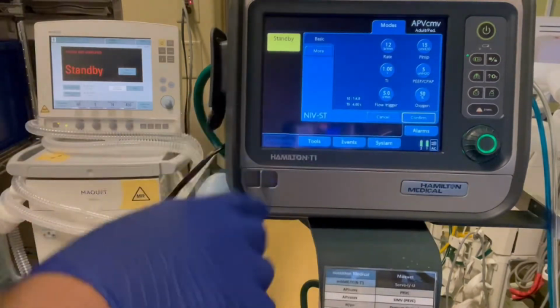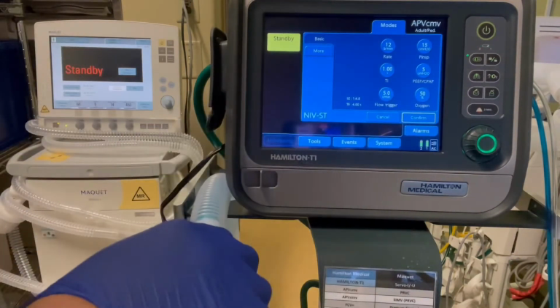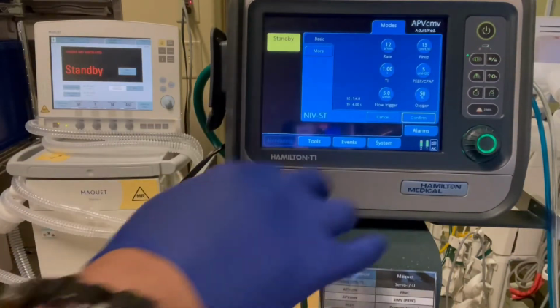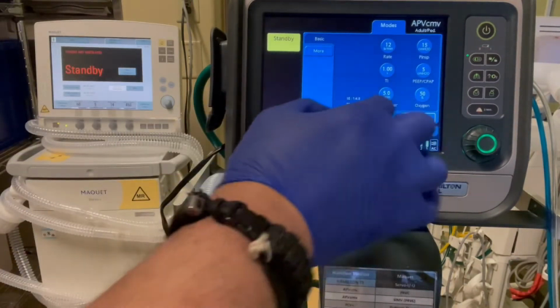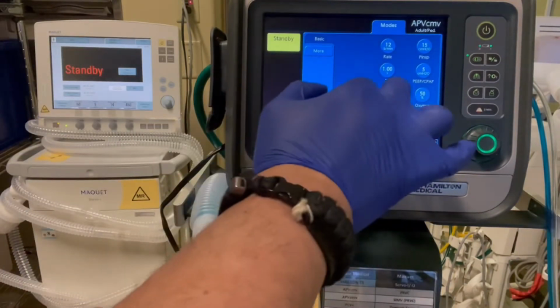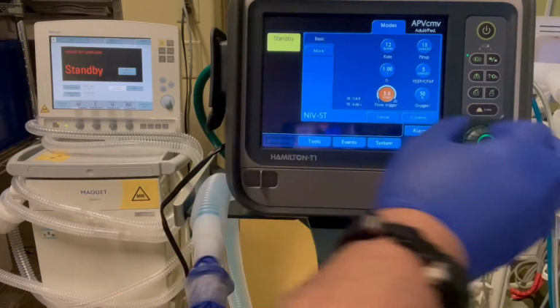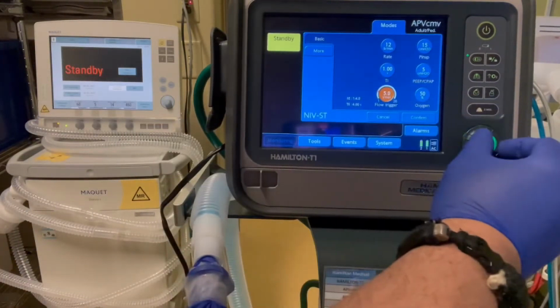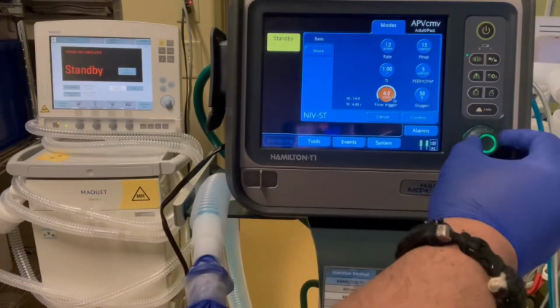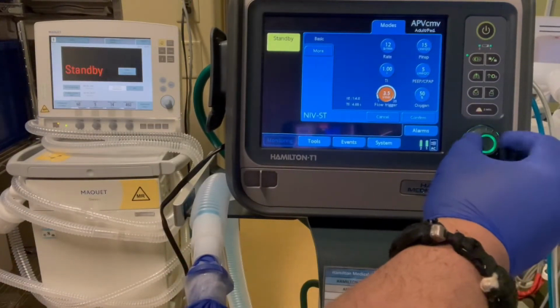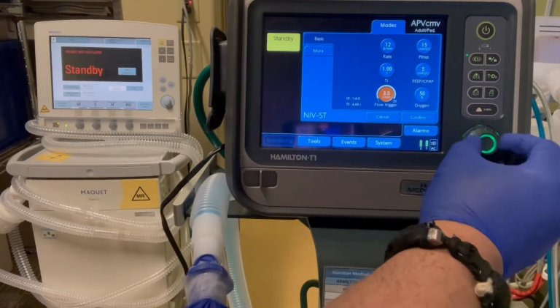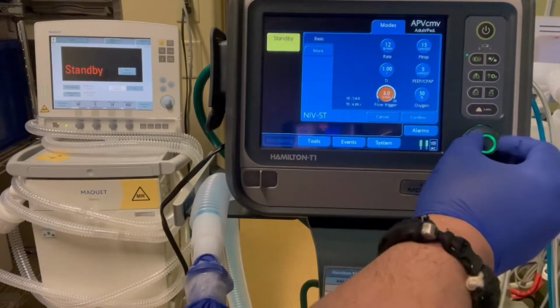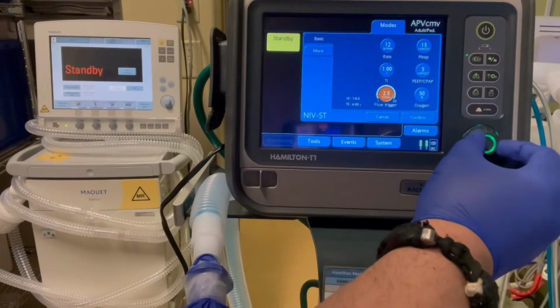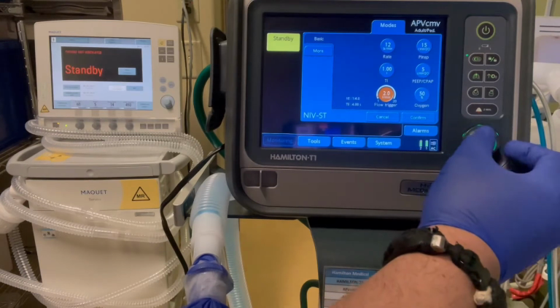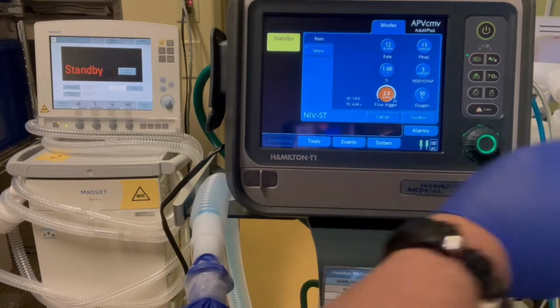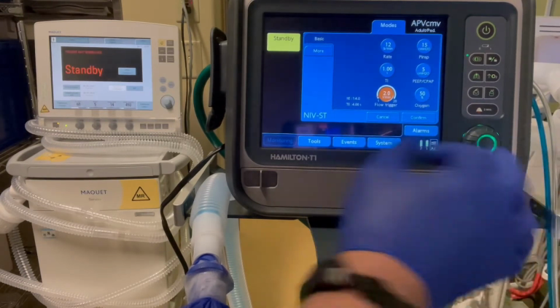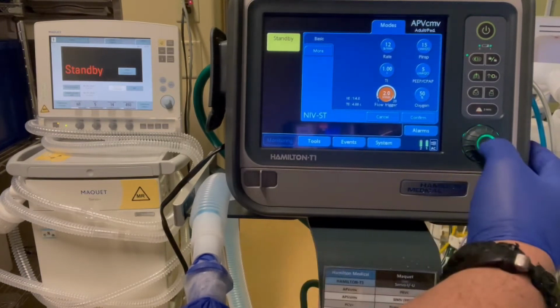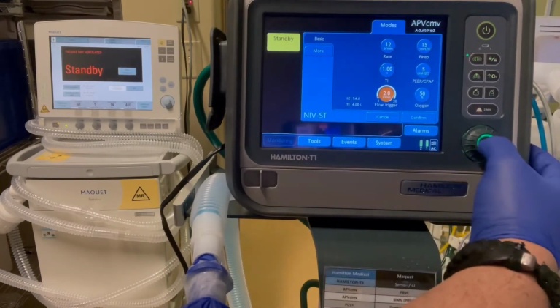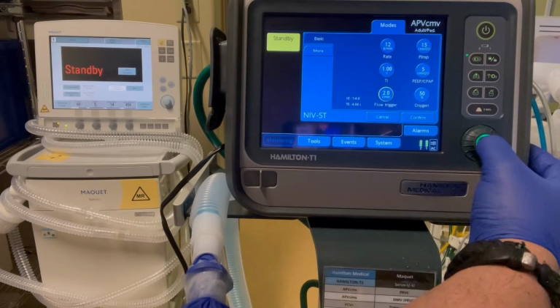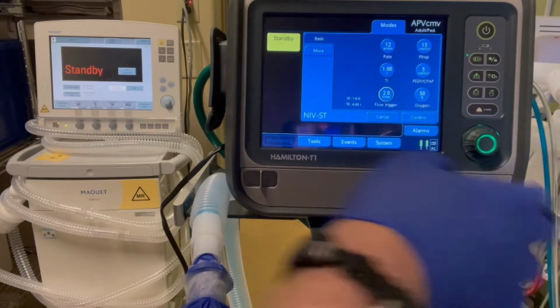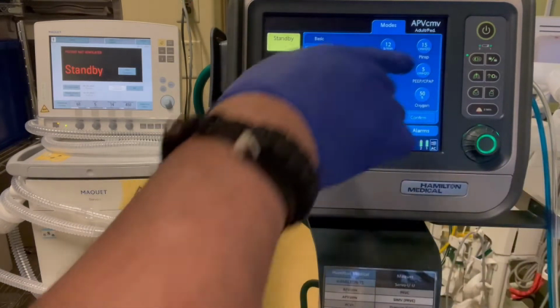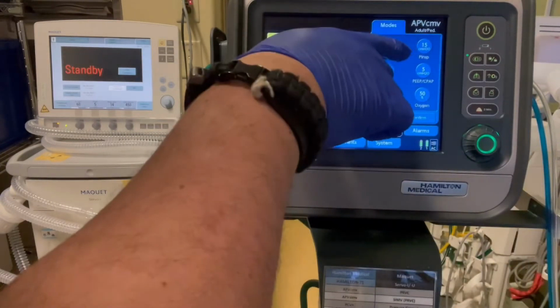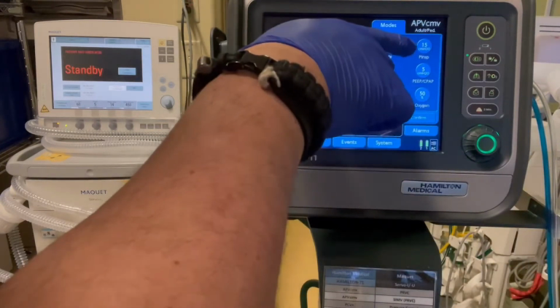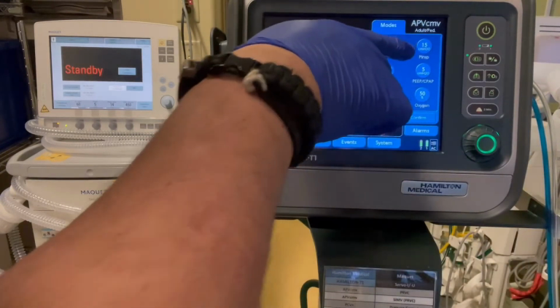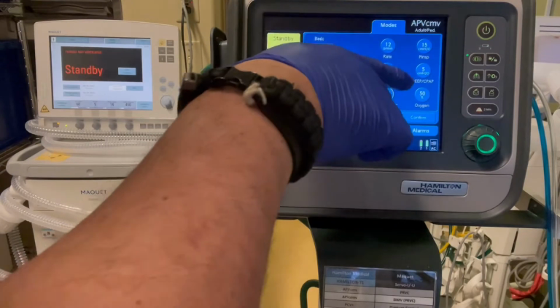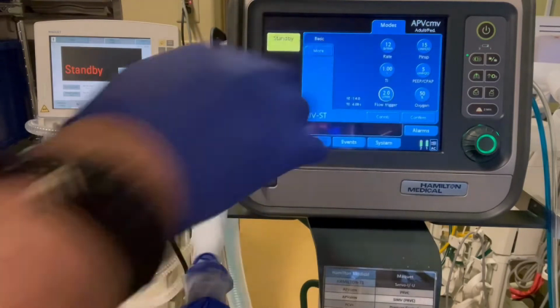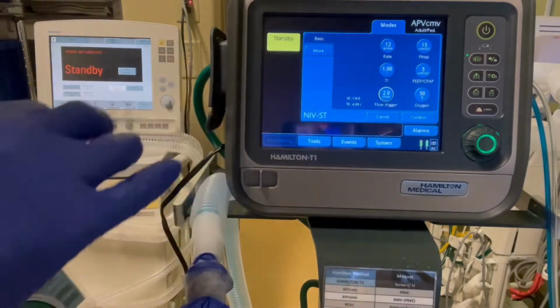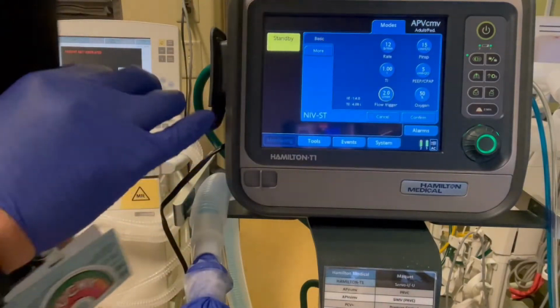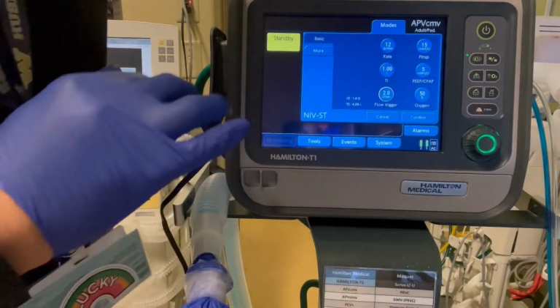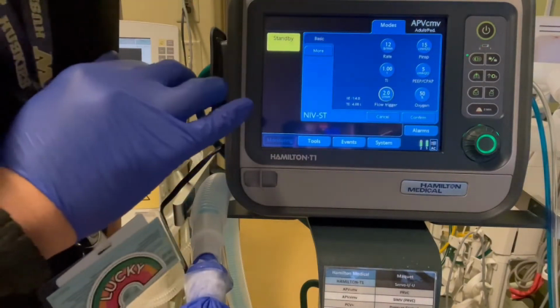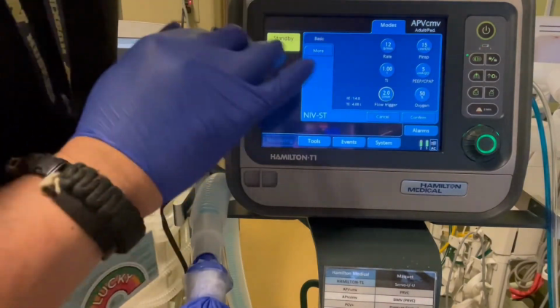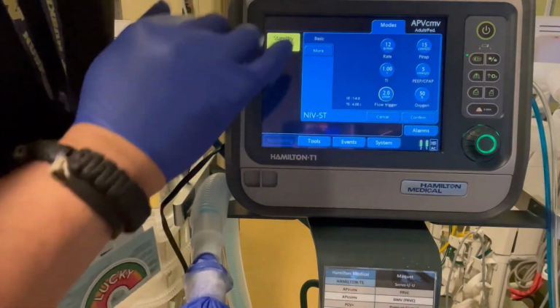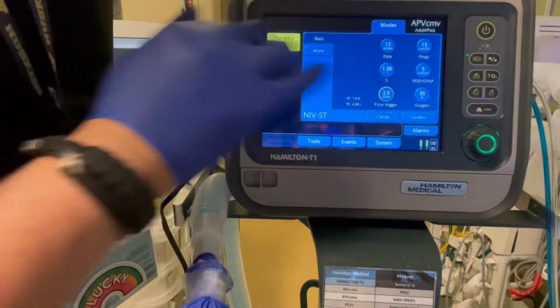Here's our opening screen. First thing we're going to do is dial down the trigger to 2, just so the patient doesn't have to work too hard to get this breath. And you'll see that we have a P inspiratory and a P — and this is going to represent the IPAP and the EPAP in the V60.